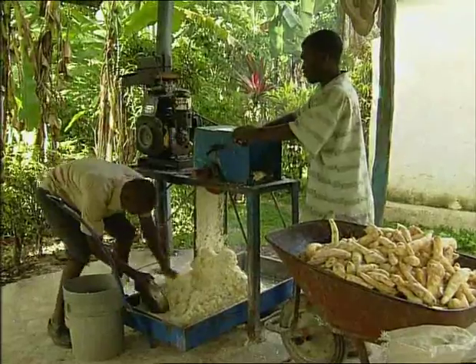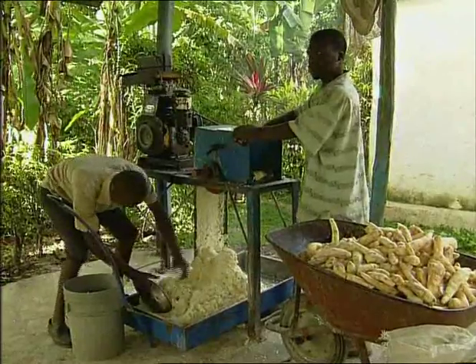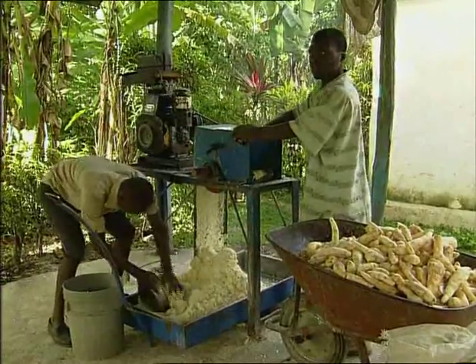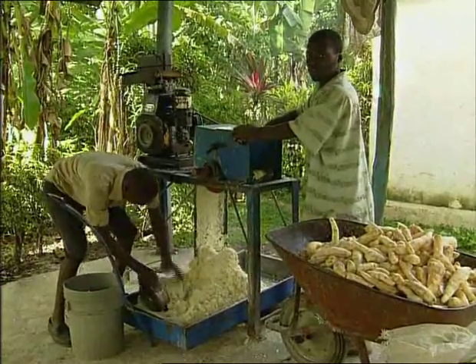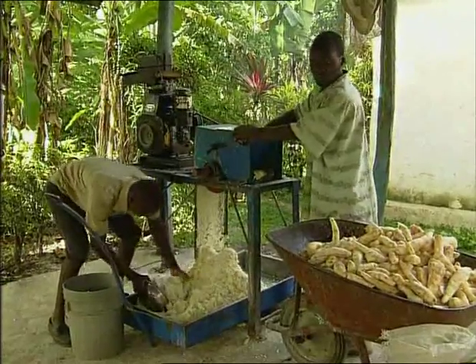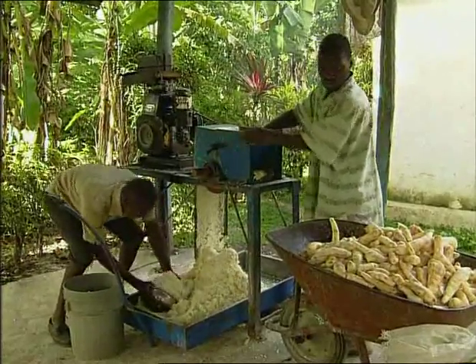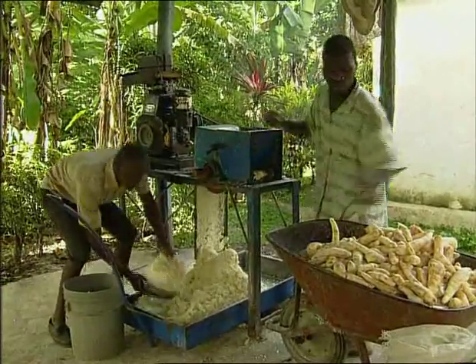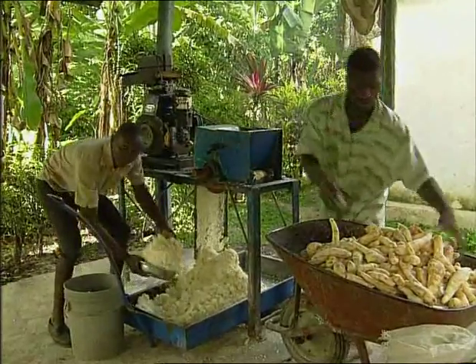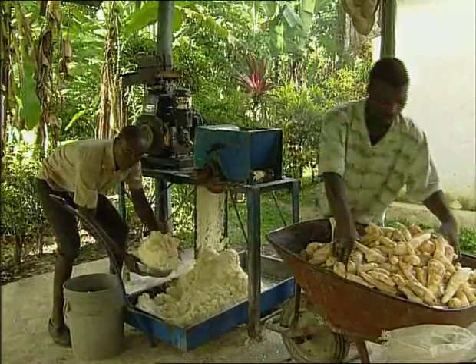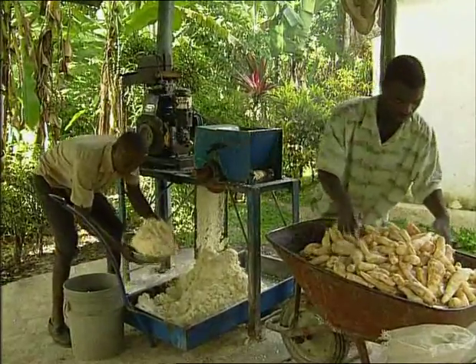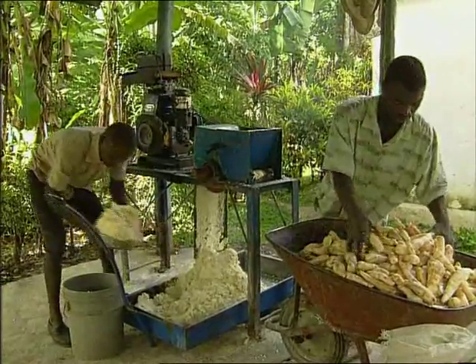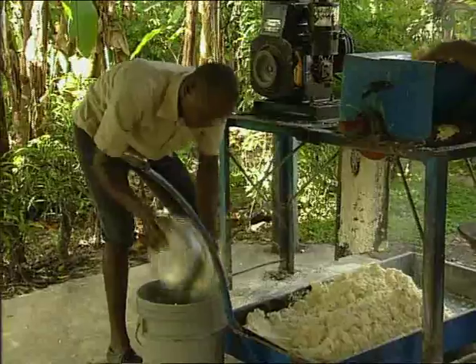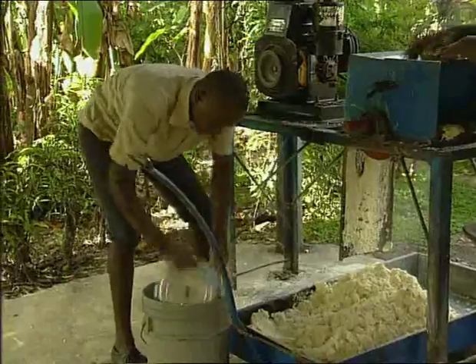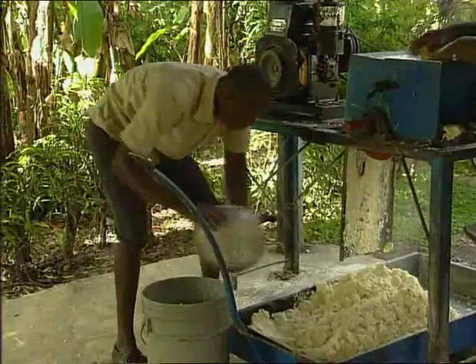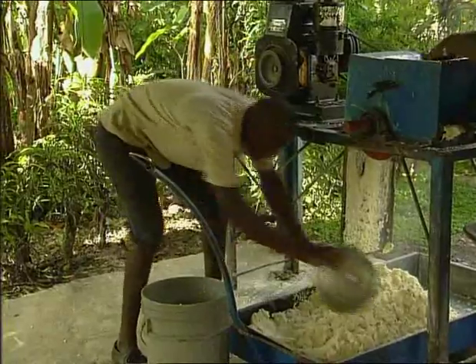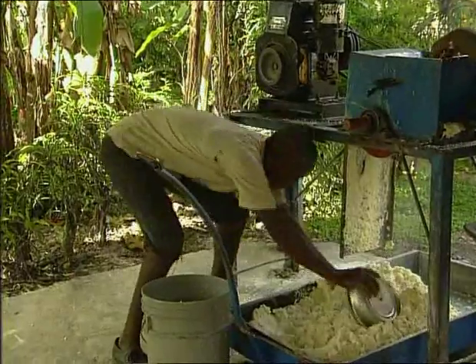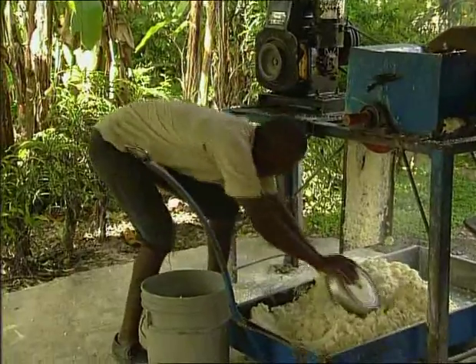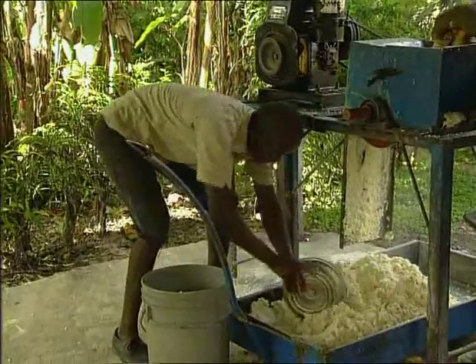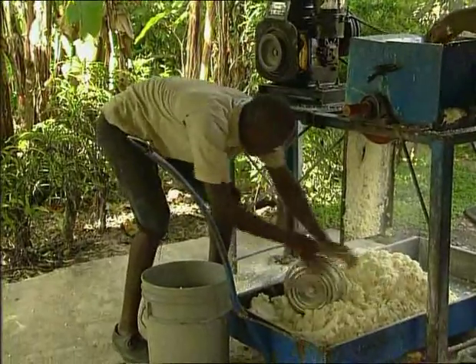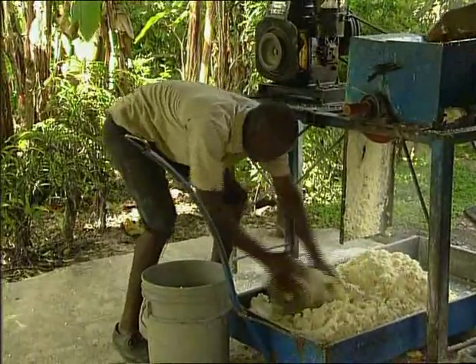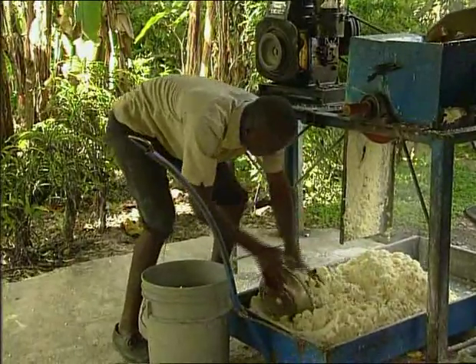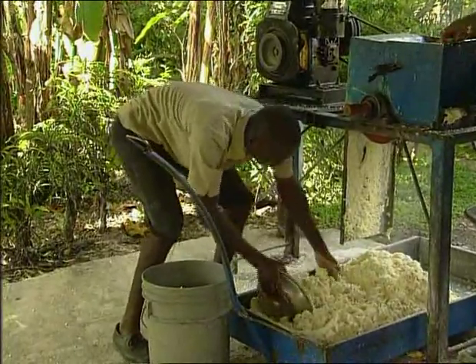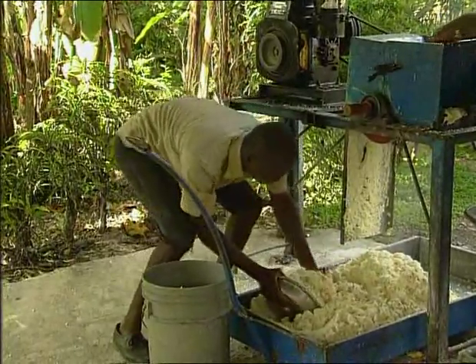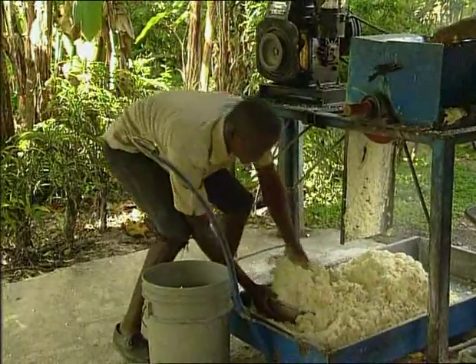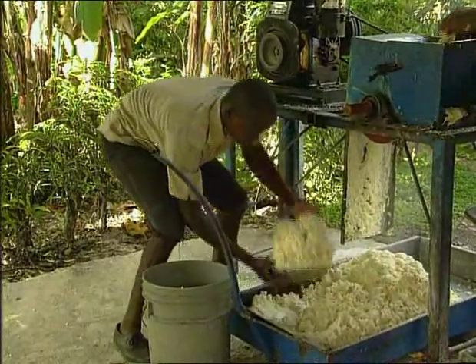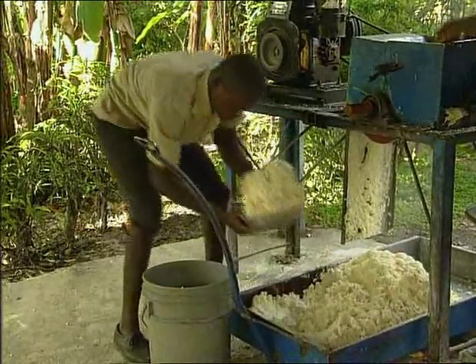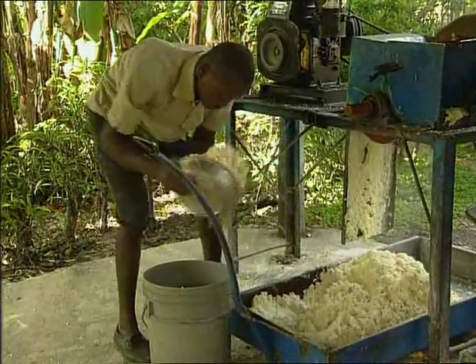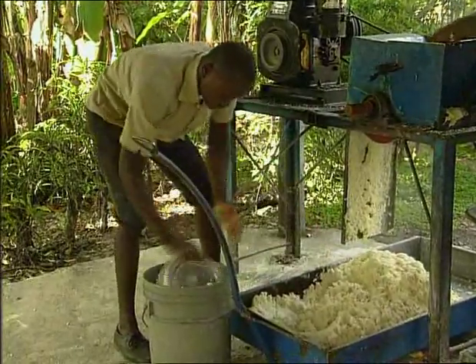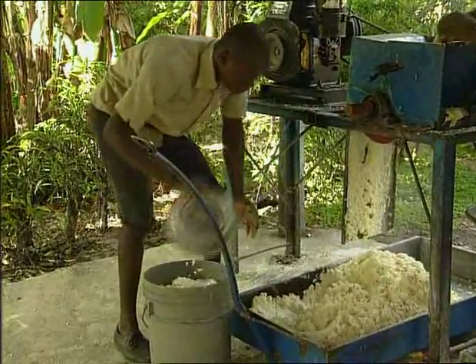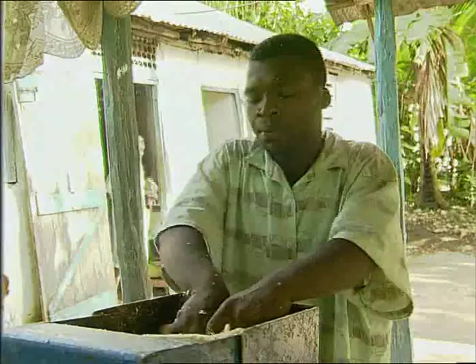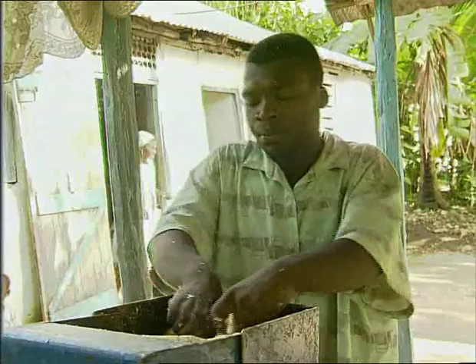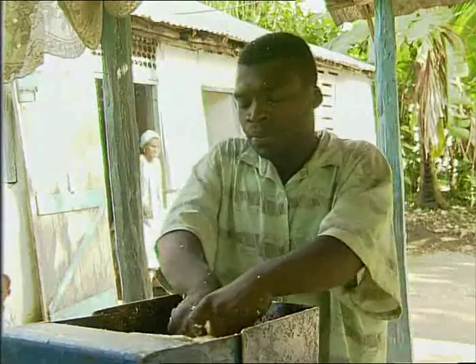This is what the inhabitants of Compe Perrin in Haiti have done. Besides, it is easier to carry out repairs when there are many people to cover the costs.